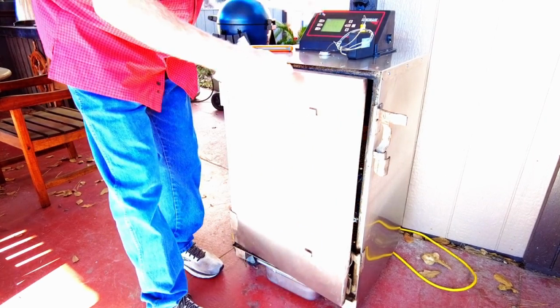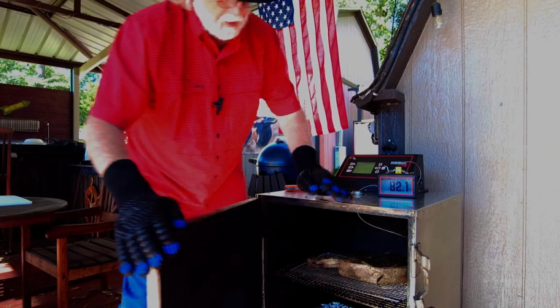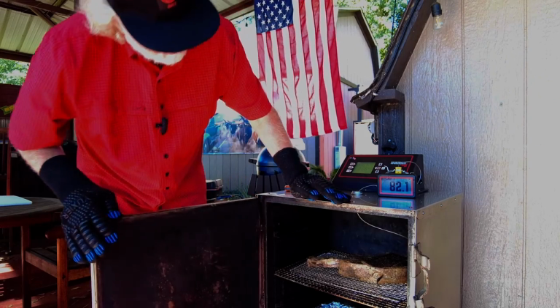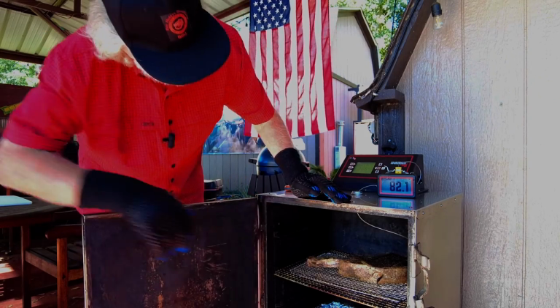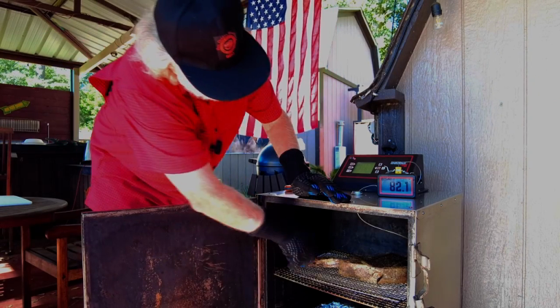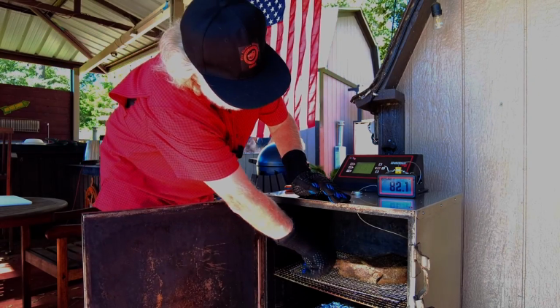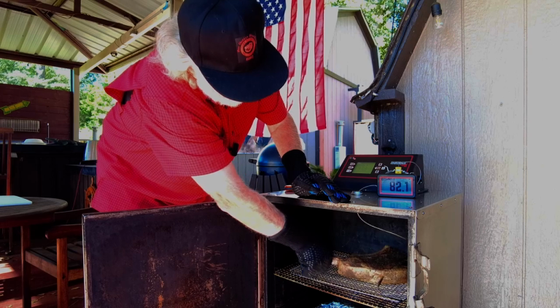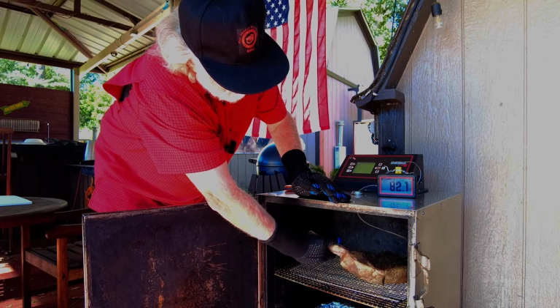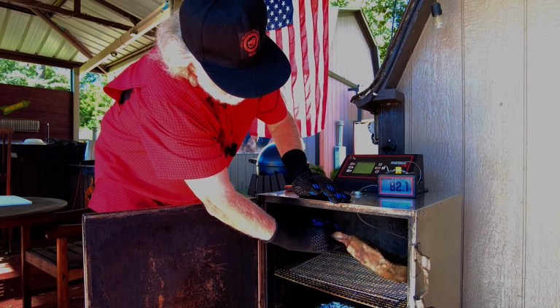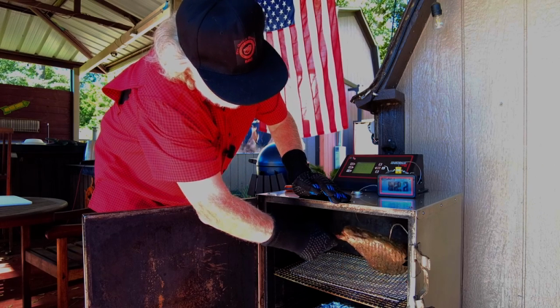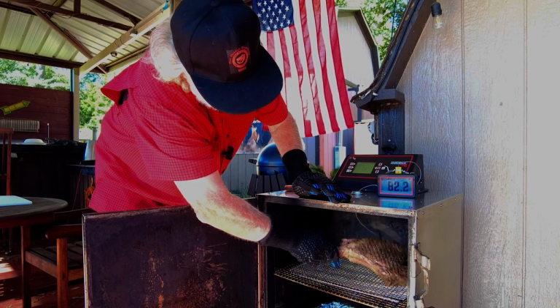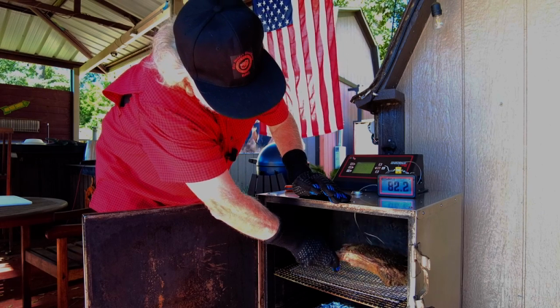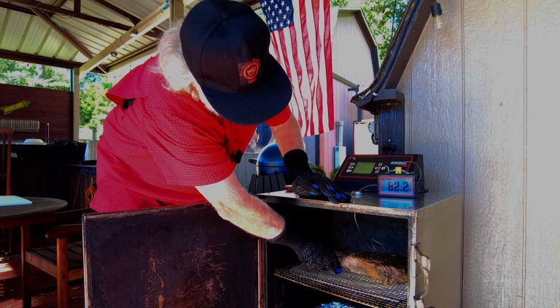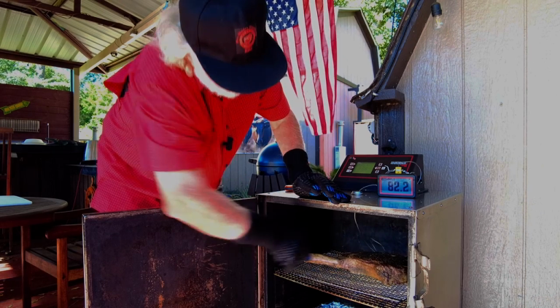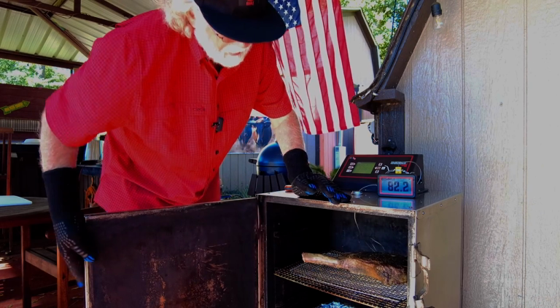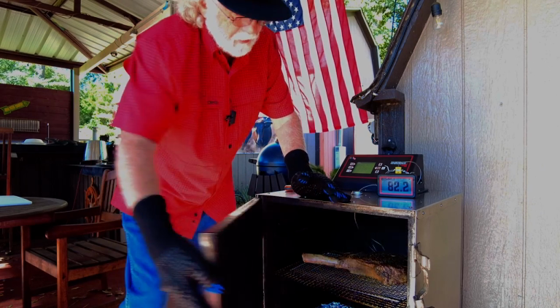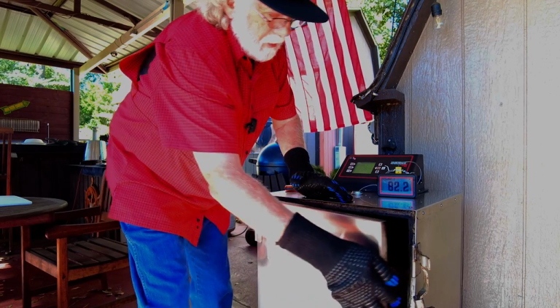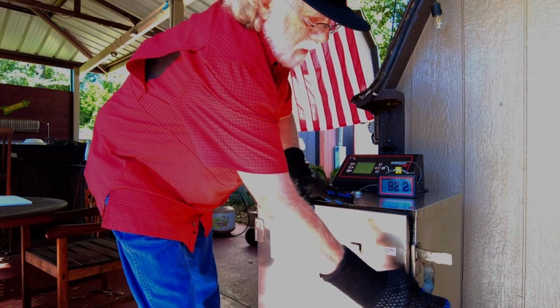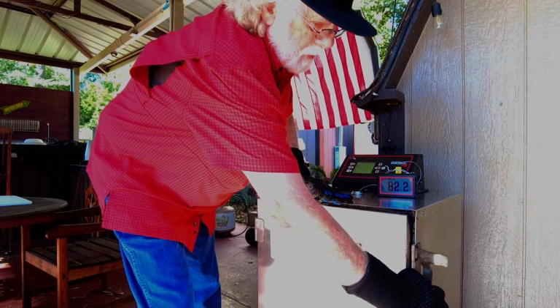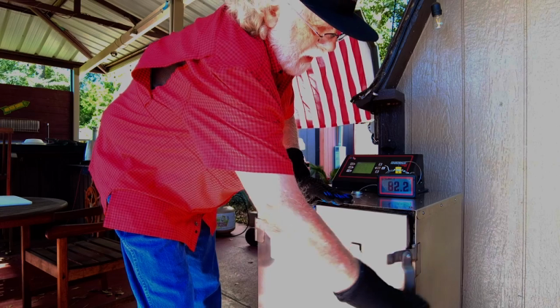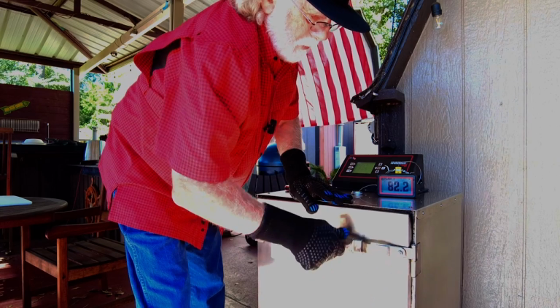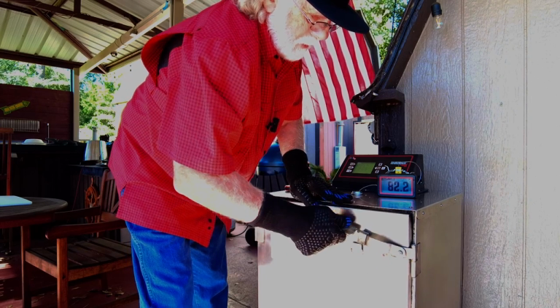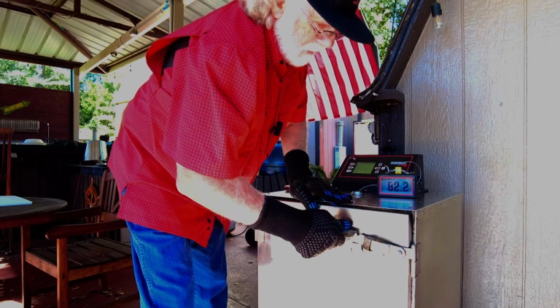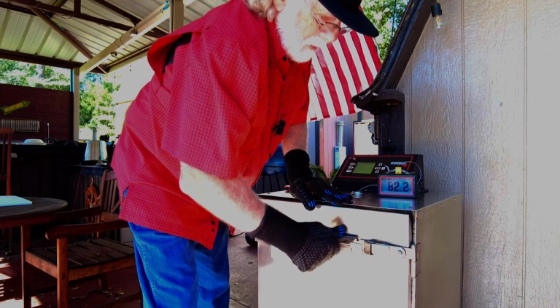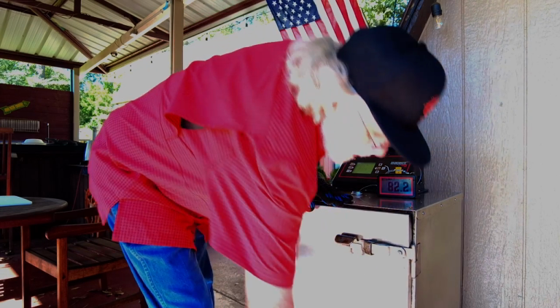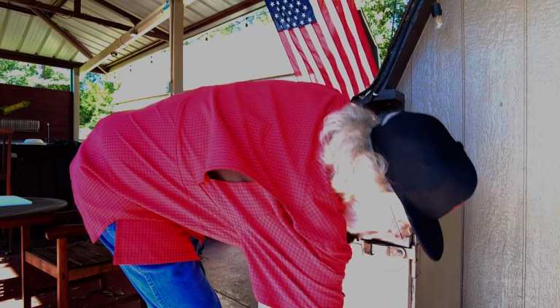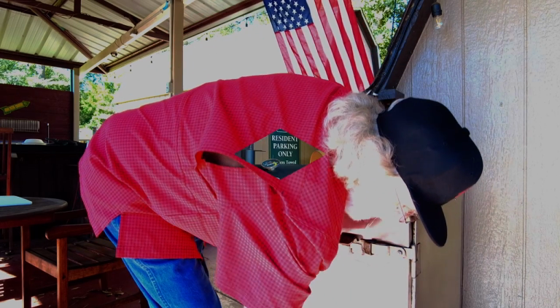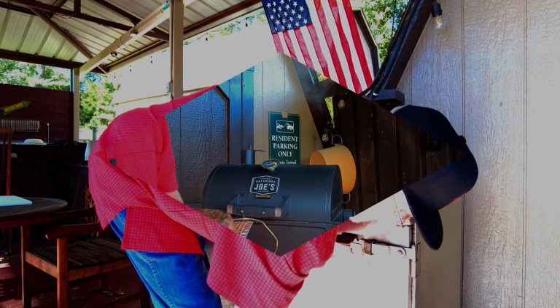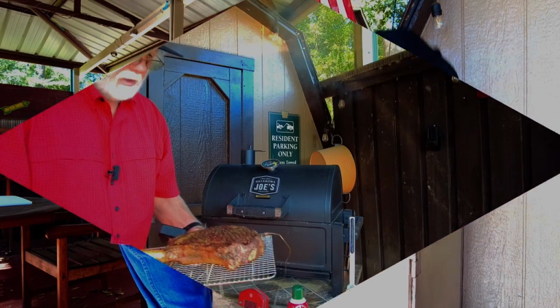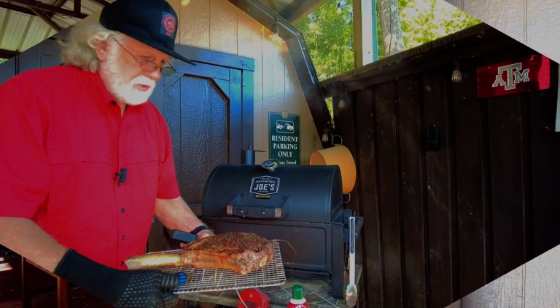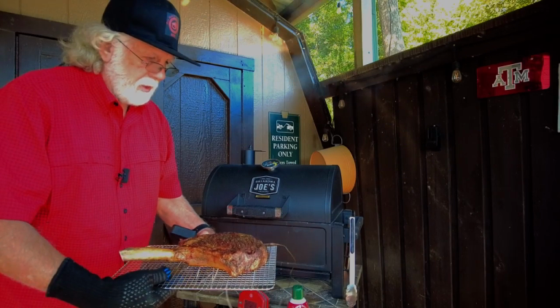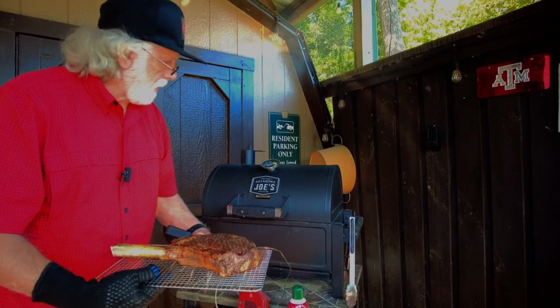When it gets up in the neighborhood of 80 degrees, flip the steak over one time. I've got my oven set at 225 degrees, so we're shooting for 117 to 118 in that neighborhood. I've got the steak ready to put on.